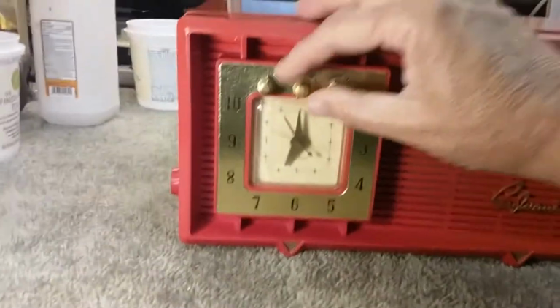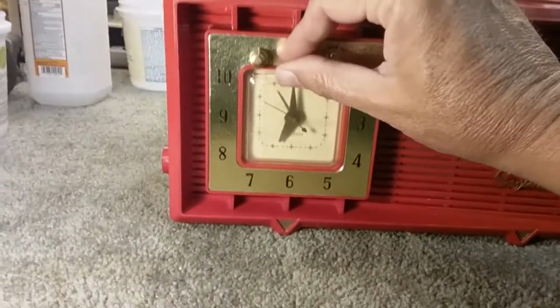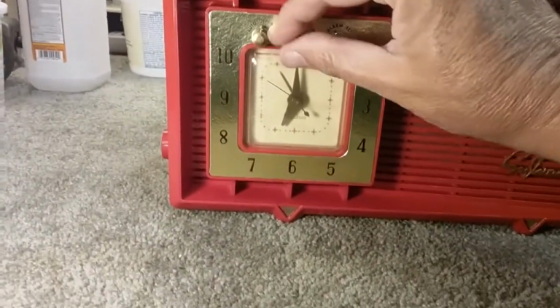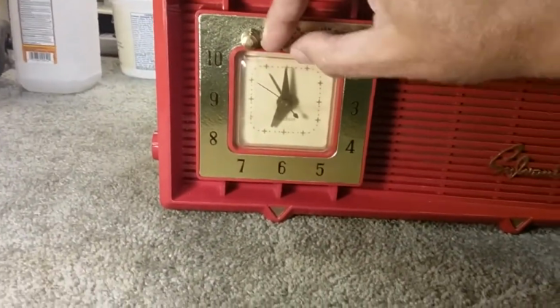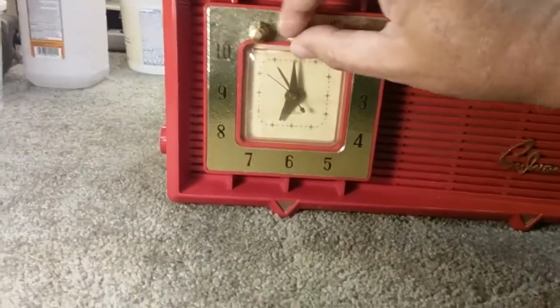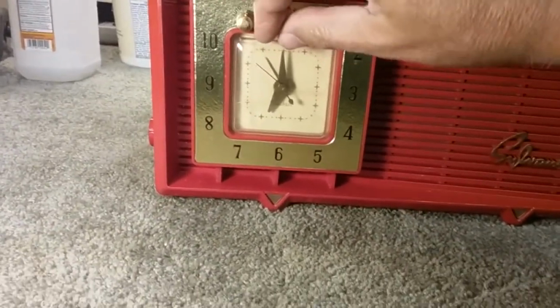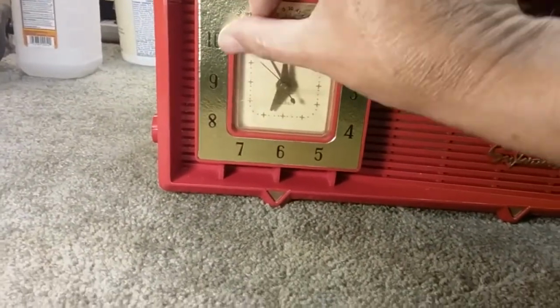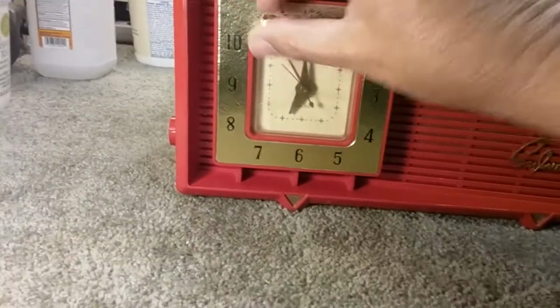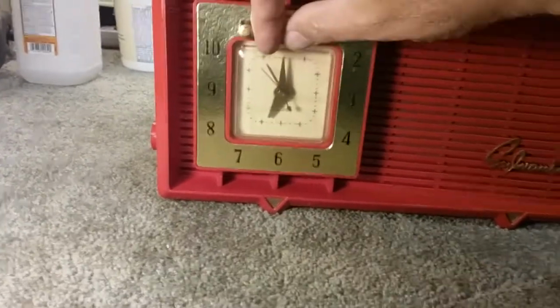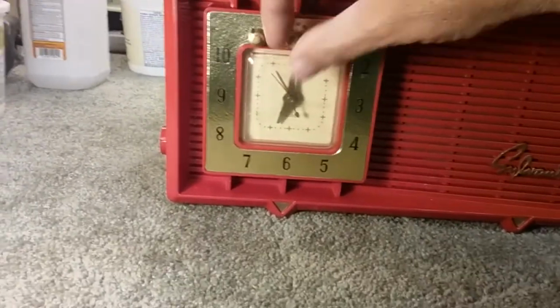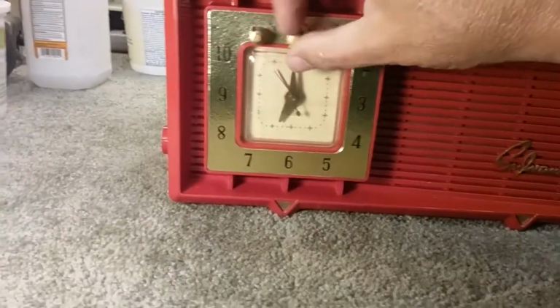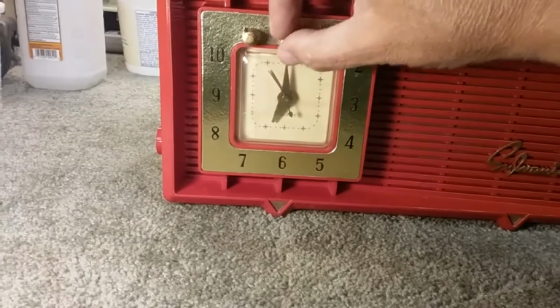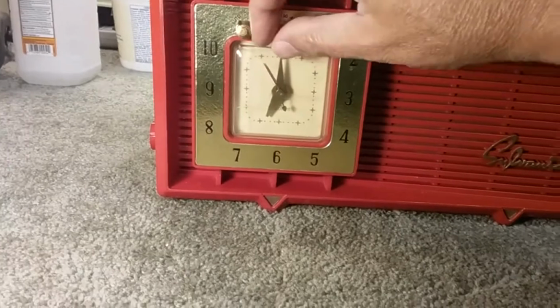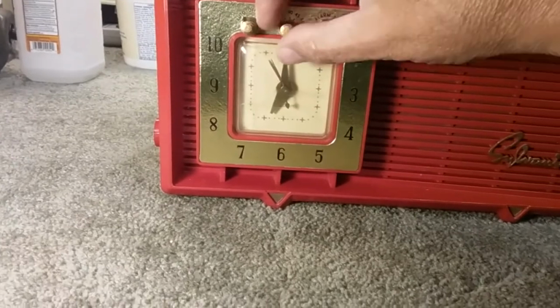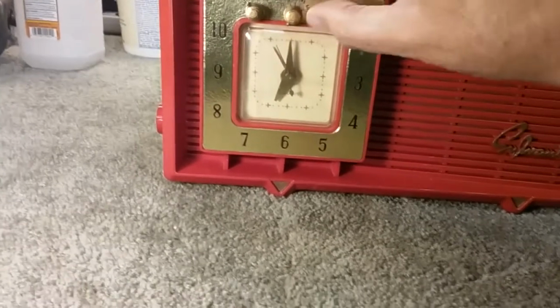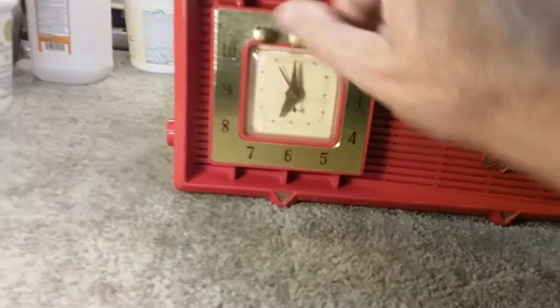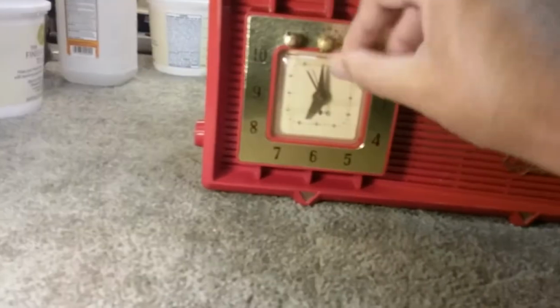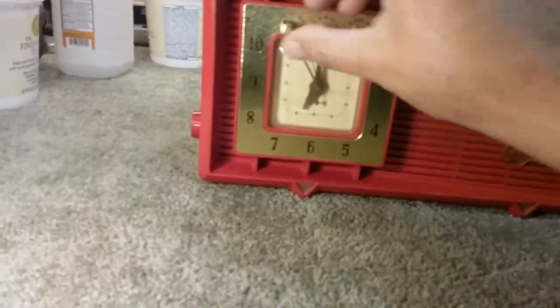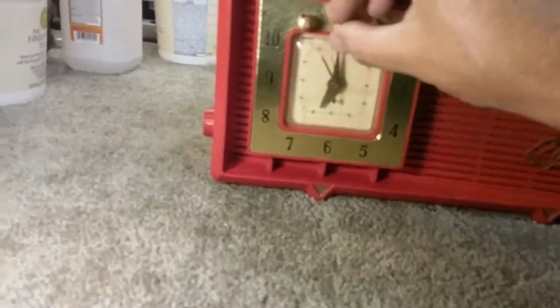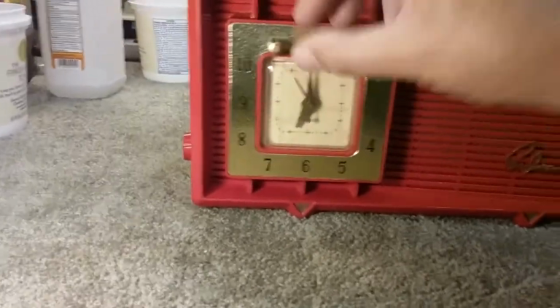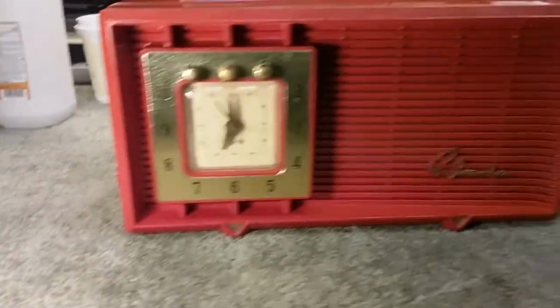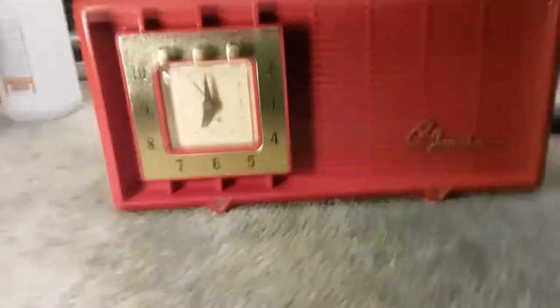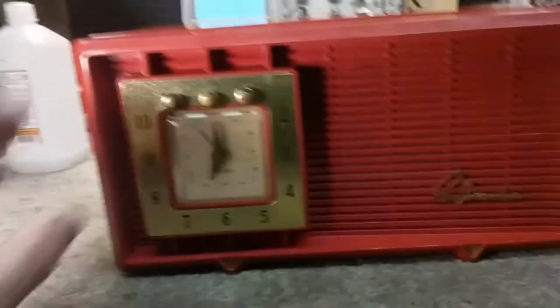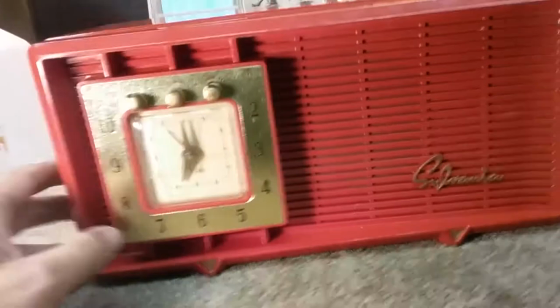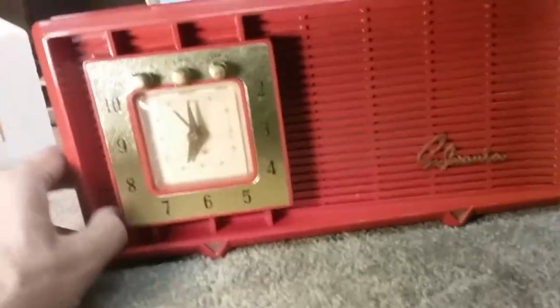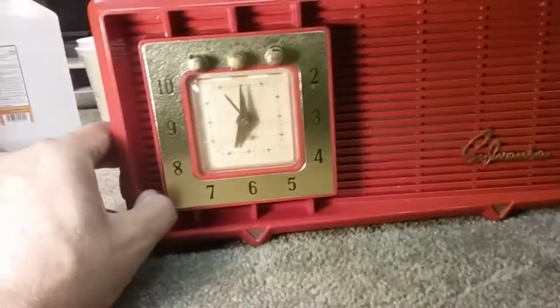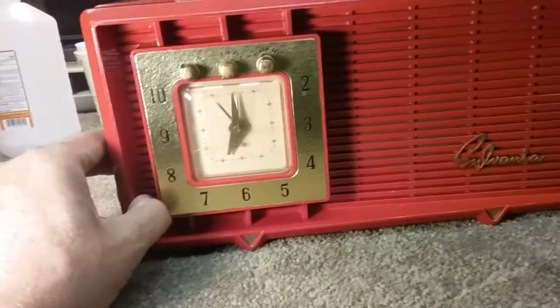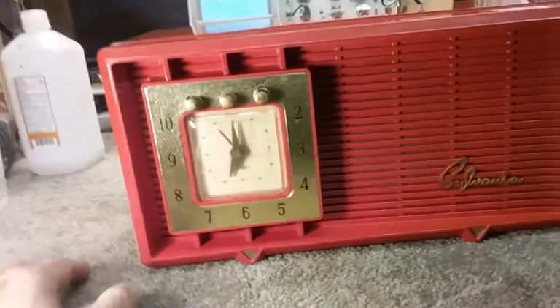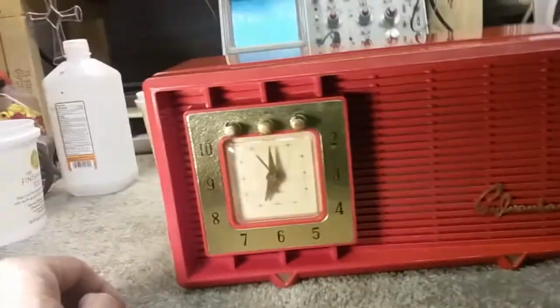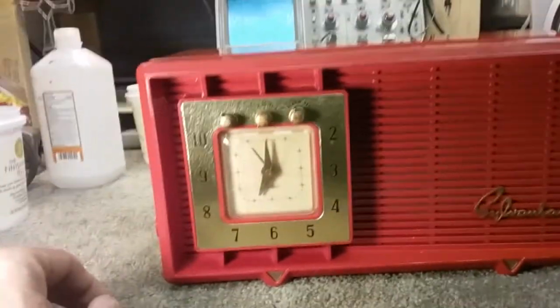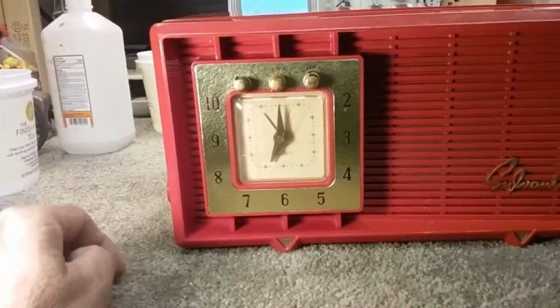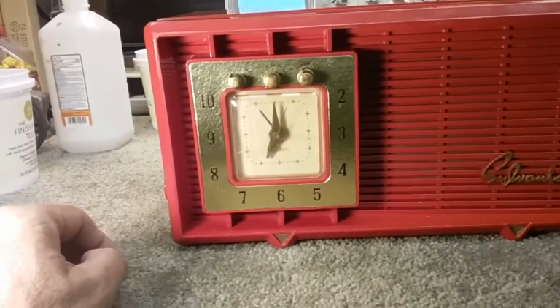This one is the snooze. When you're on manual you can set the snooze — you just turn it to whatever you want. I'm not sure exactly if that's all functioning correctly because it is a vintage radio.